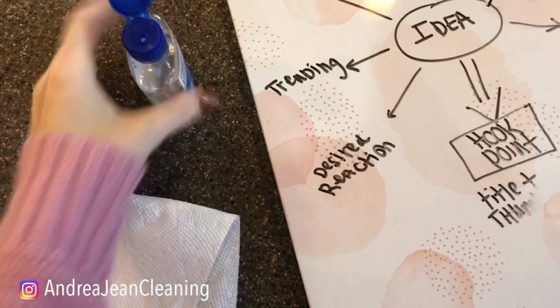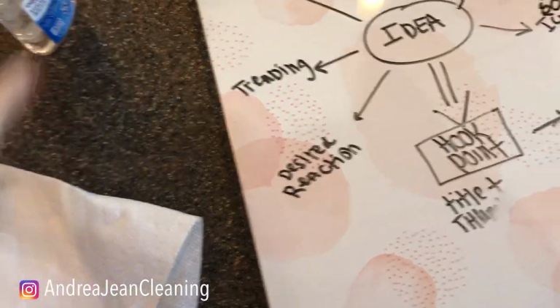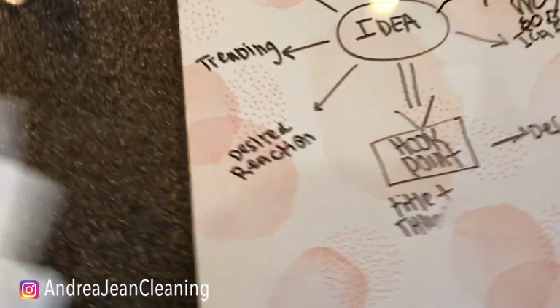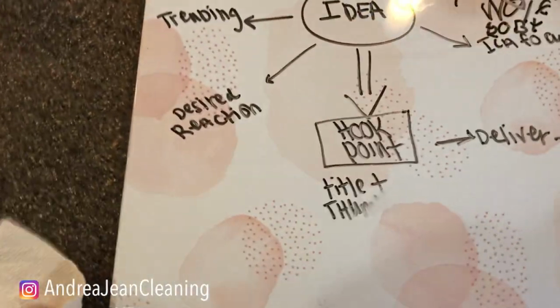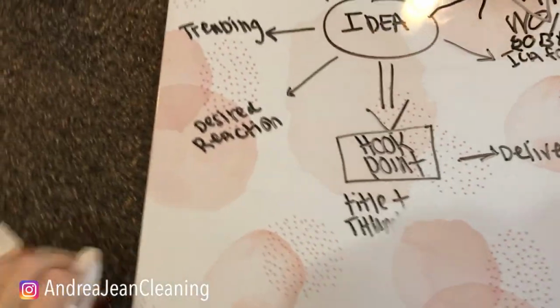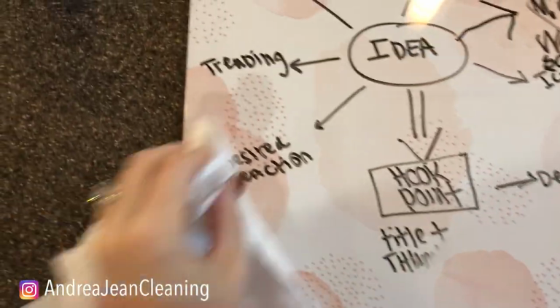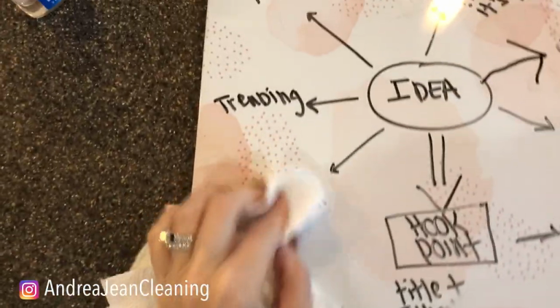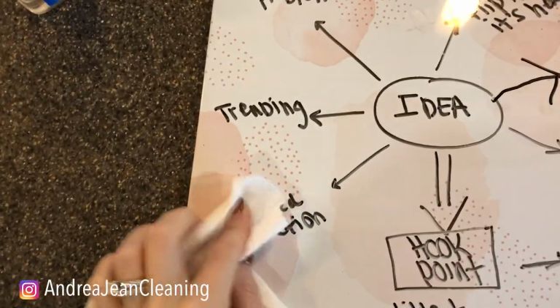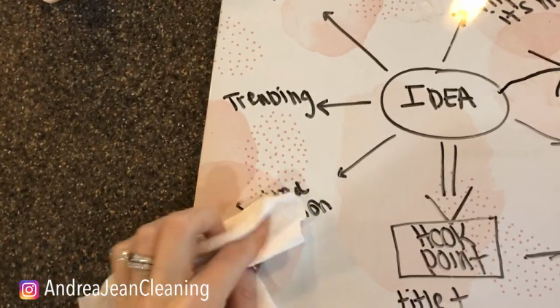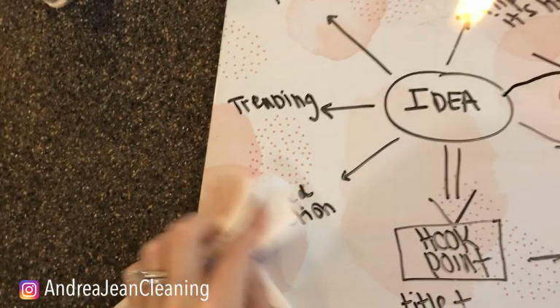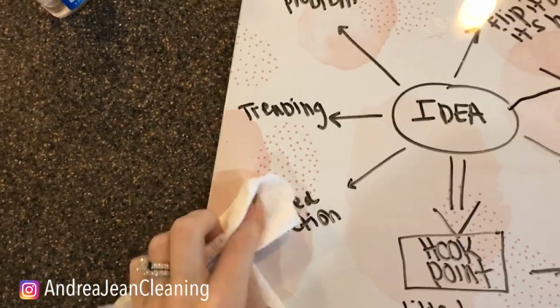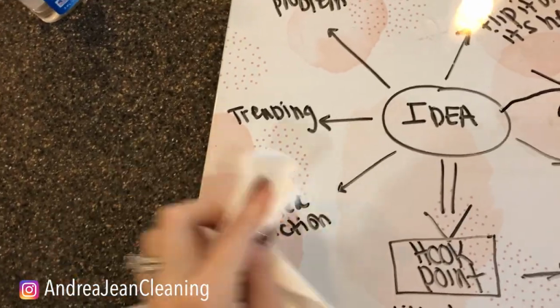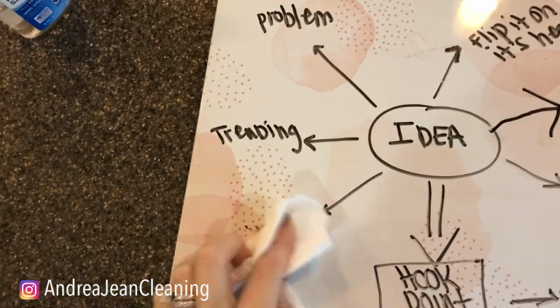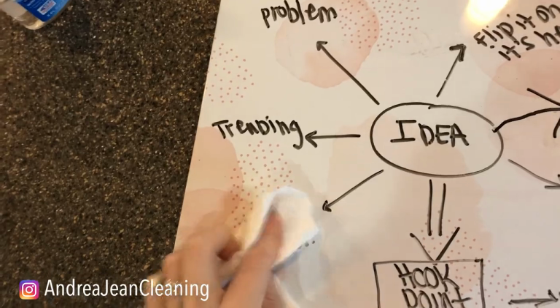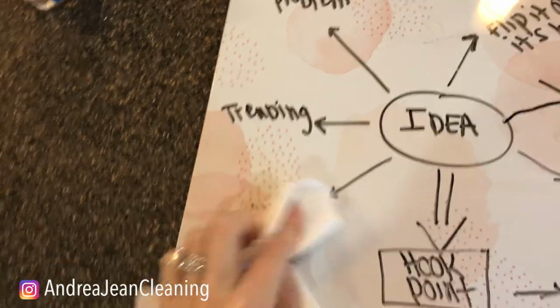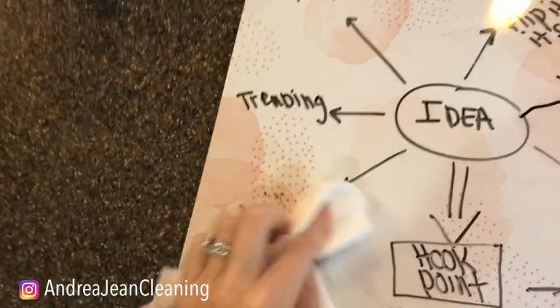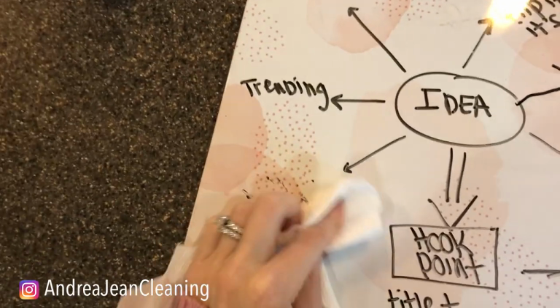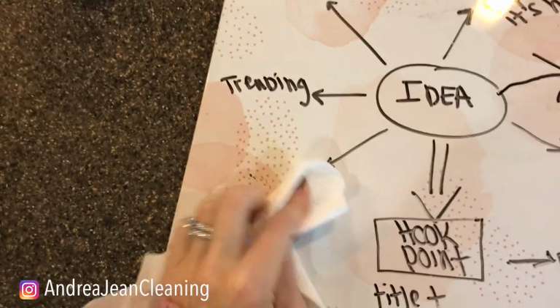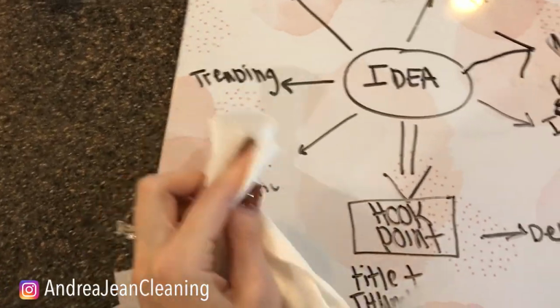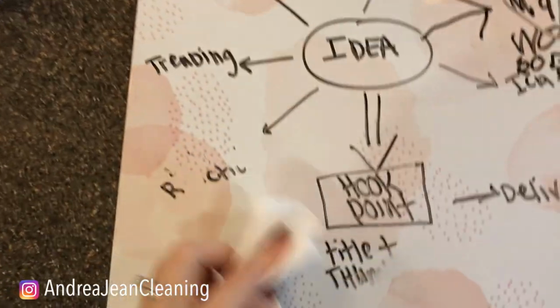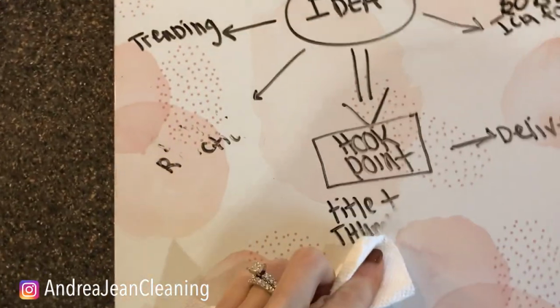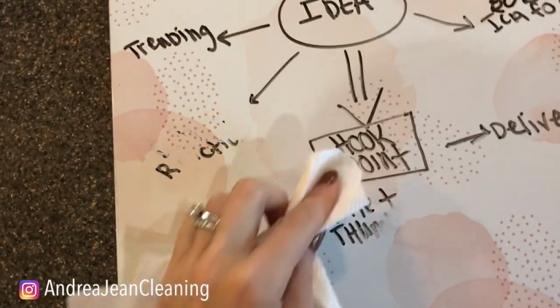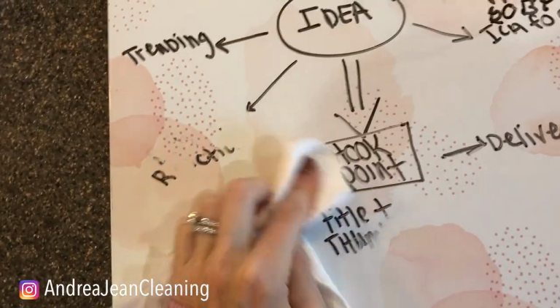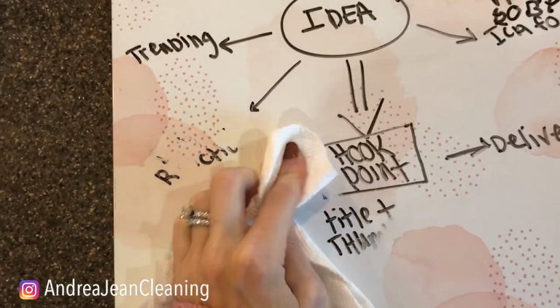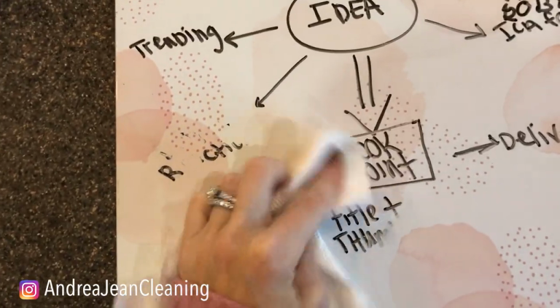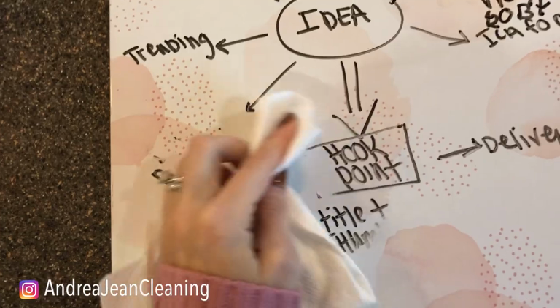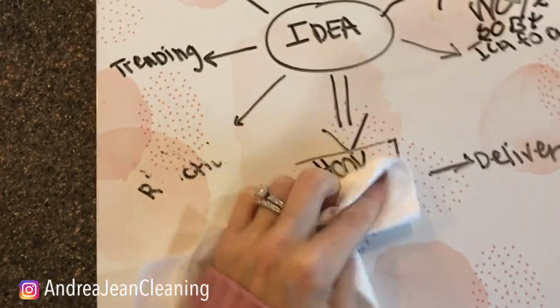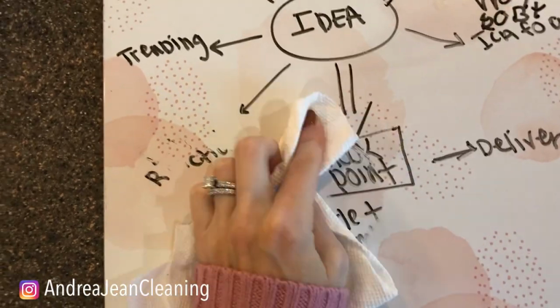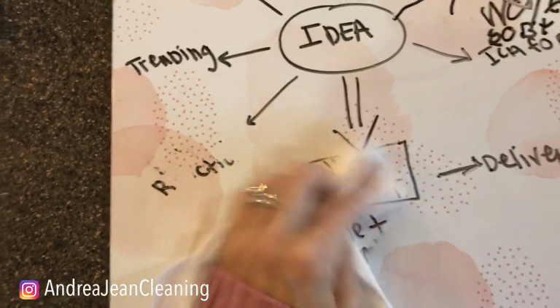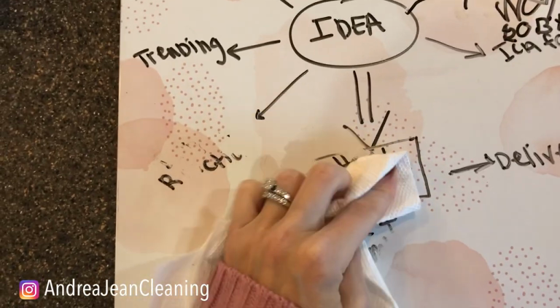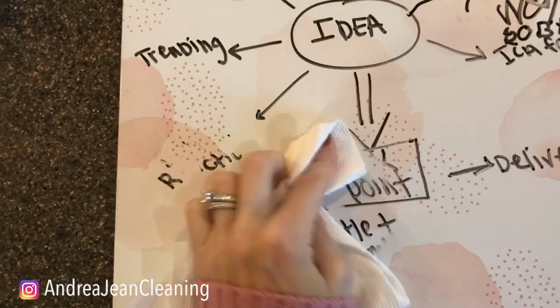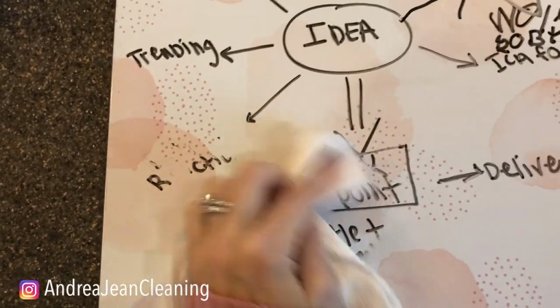Let me just show you what I mean. I could get this wet with a little bit of water, but I have to really scrub to get this up. This one was almost impossible to get up.